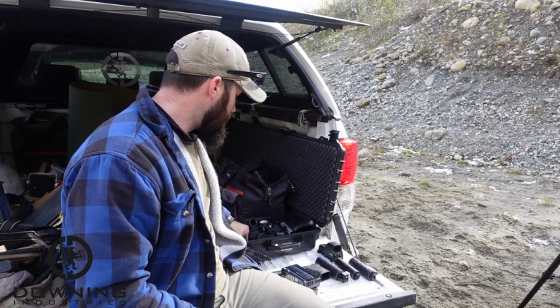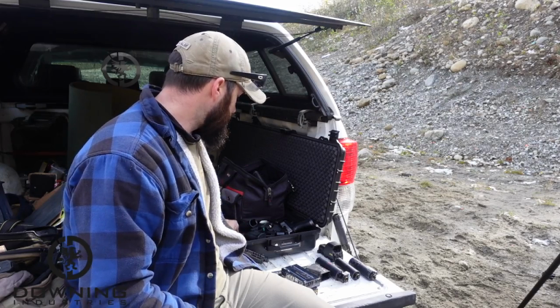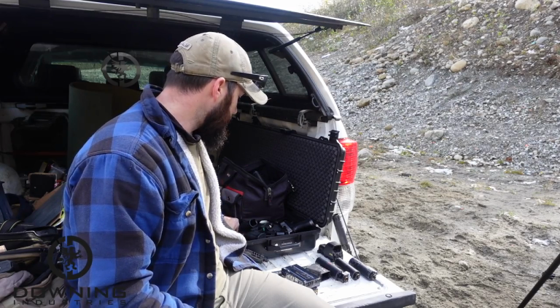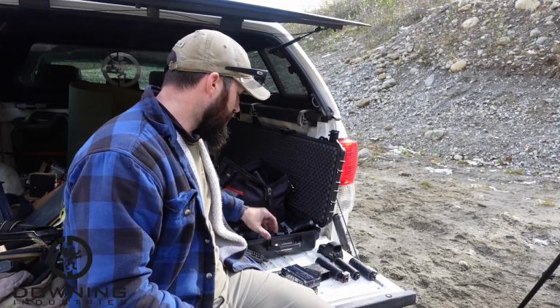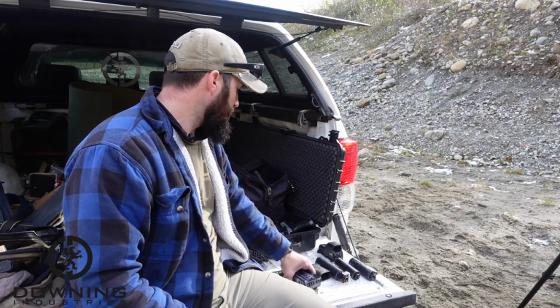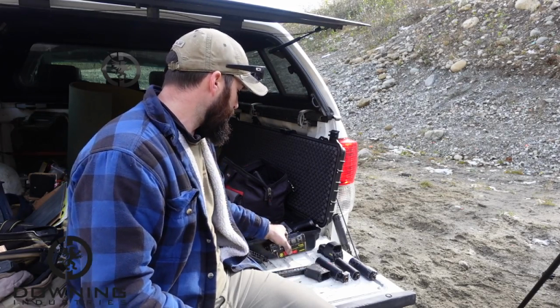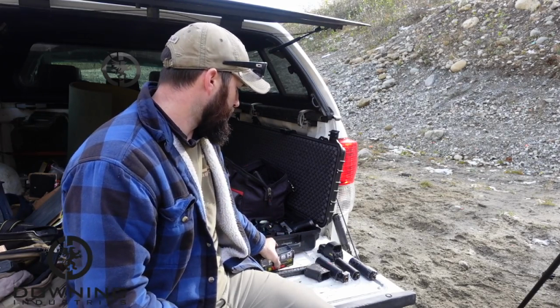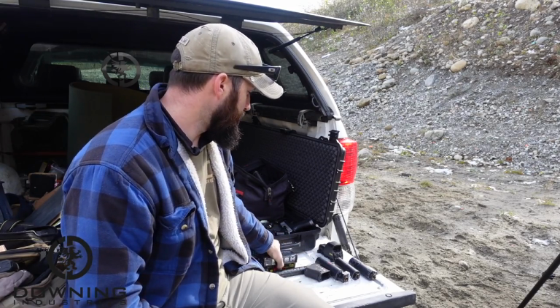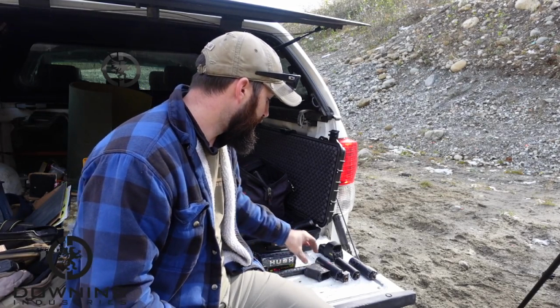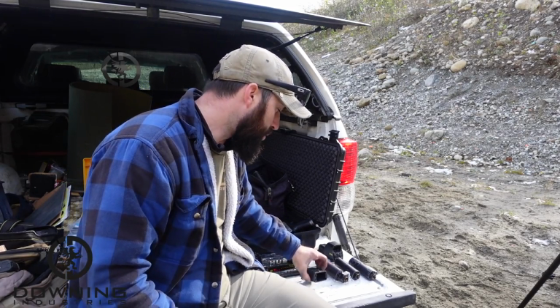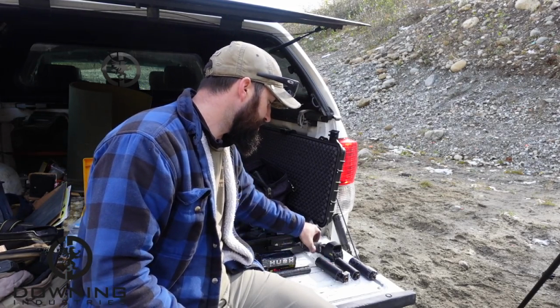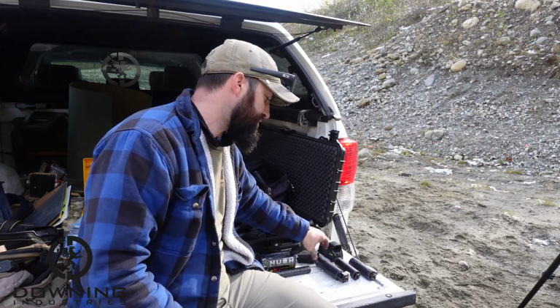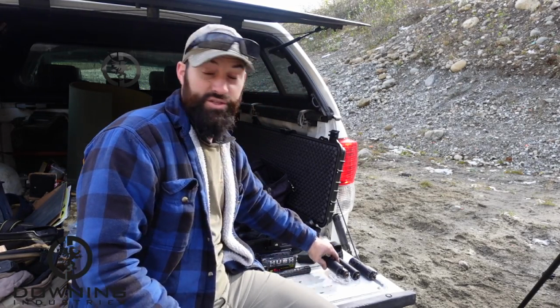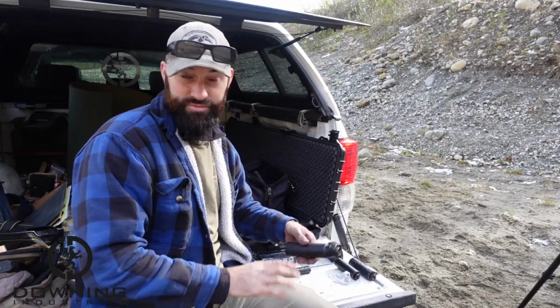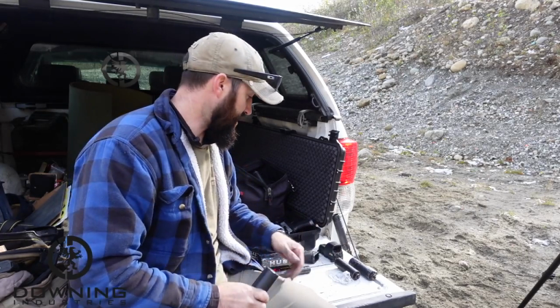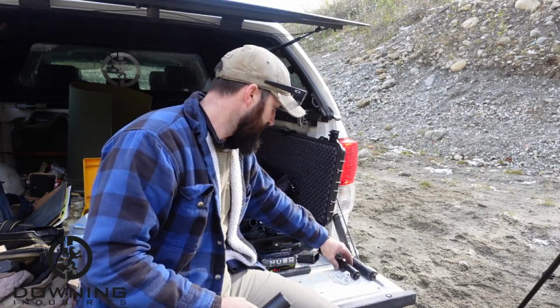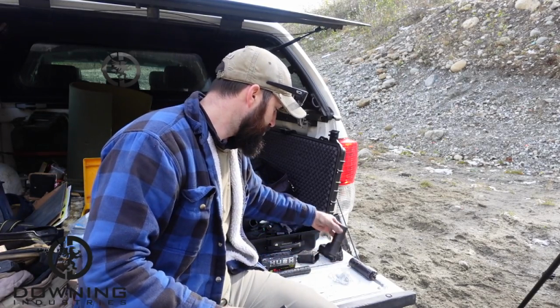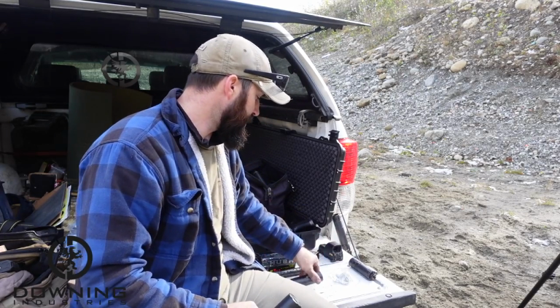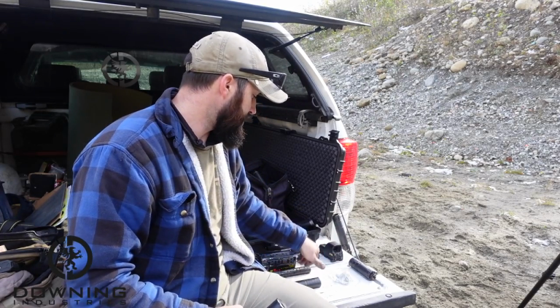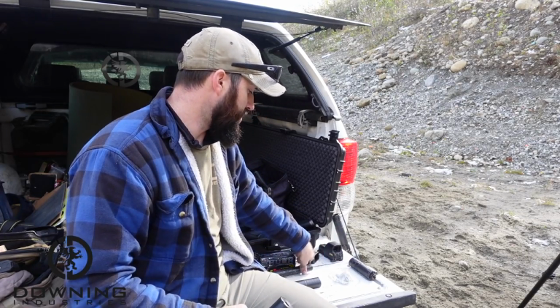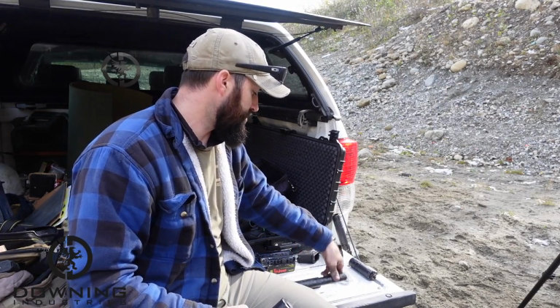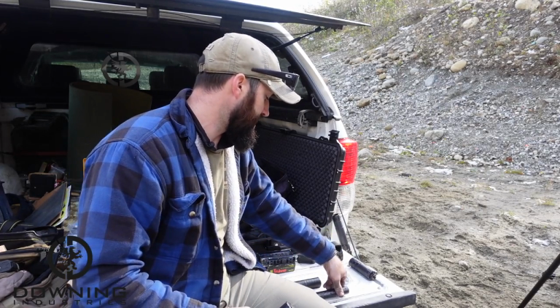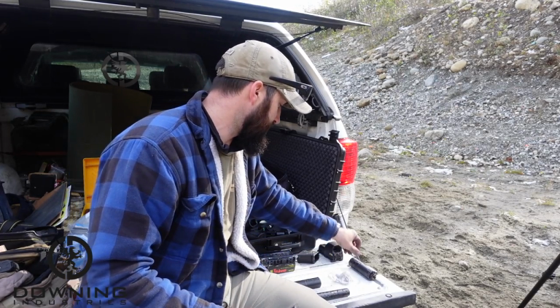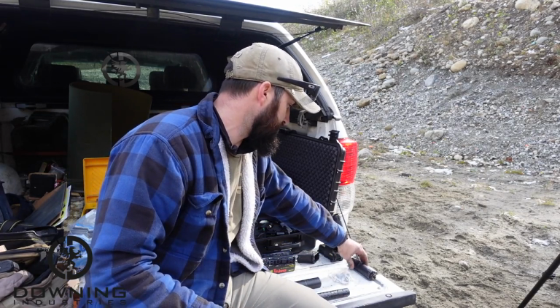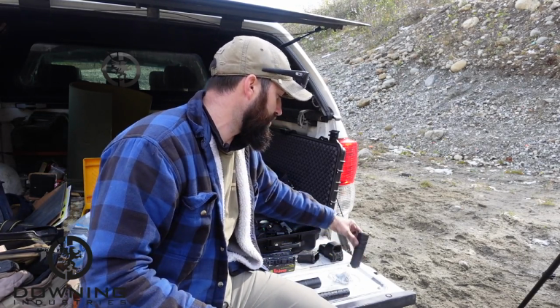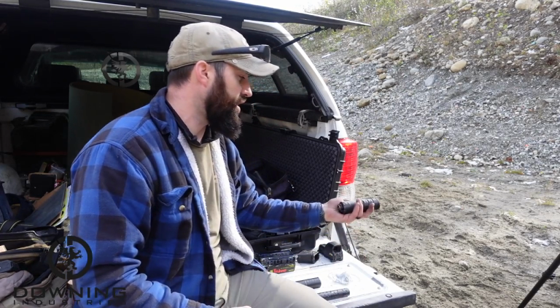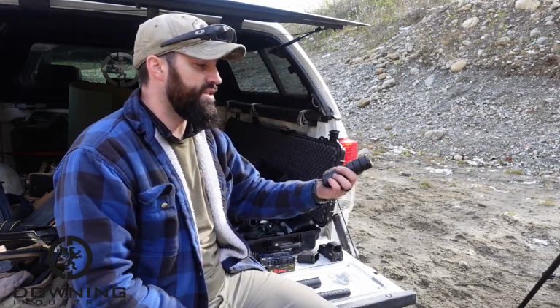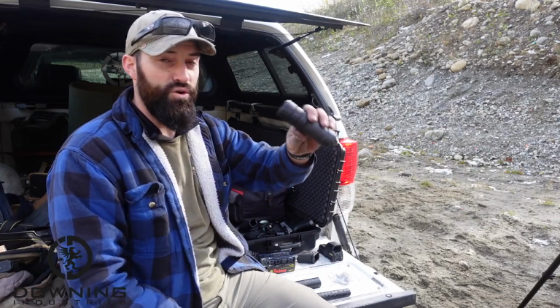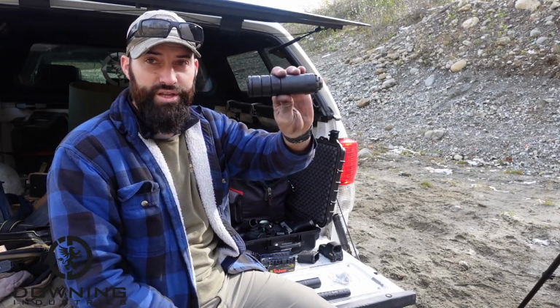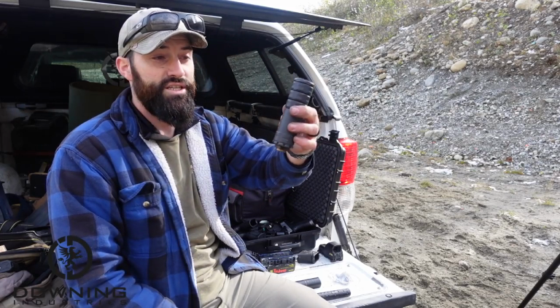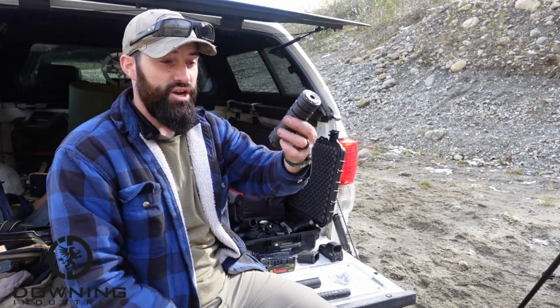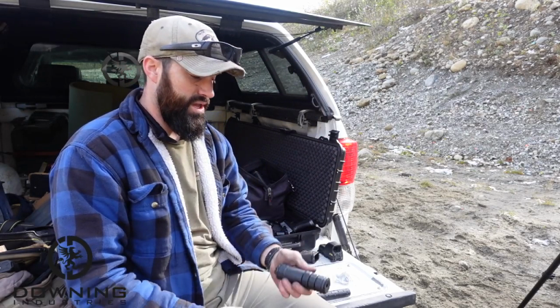Specifically, we're going to be going over four different suppressors. Two are Dead Air, one is a Silencer Co, and one is a Form 1 JK Armament can.